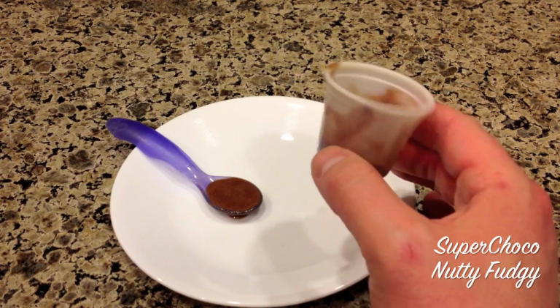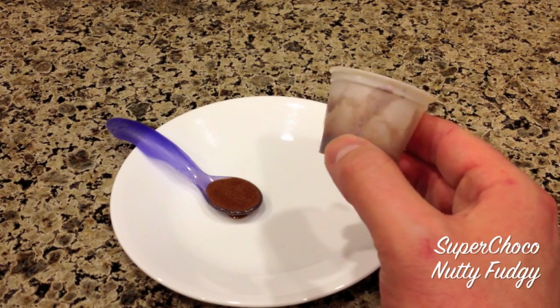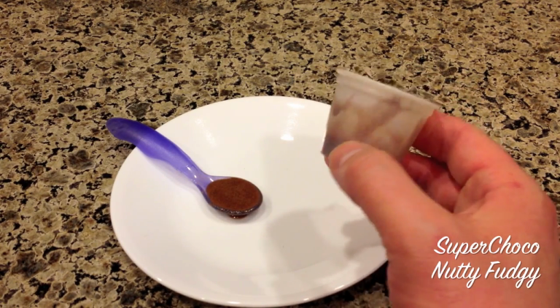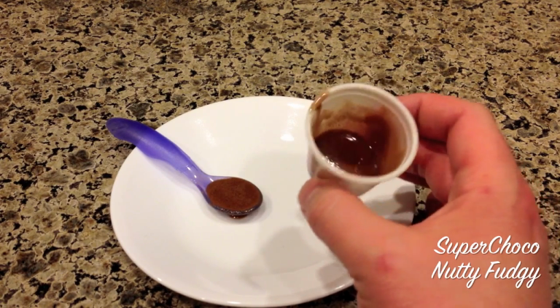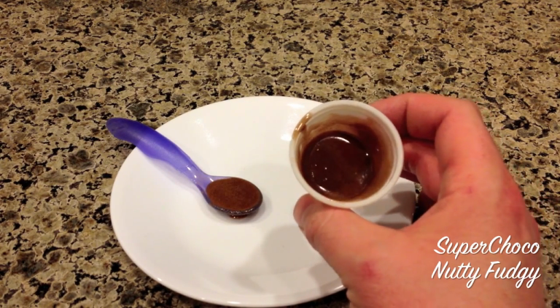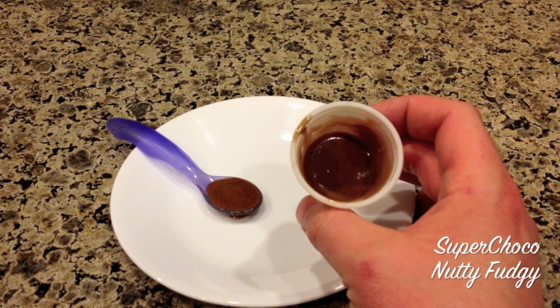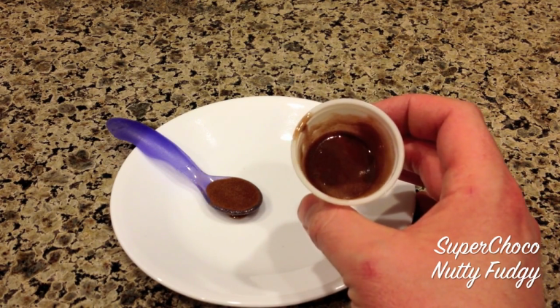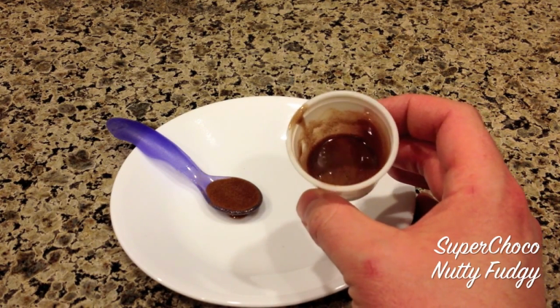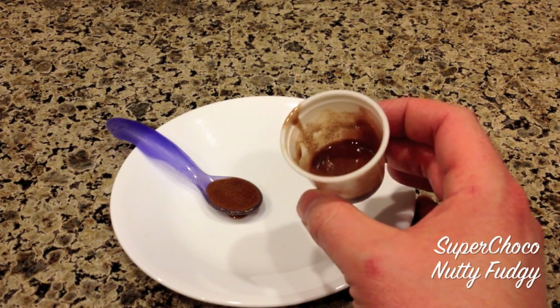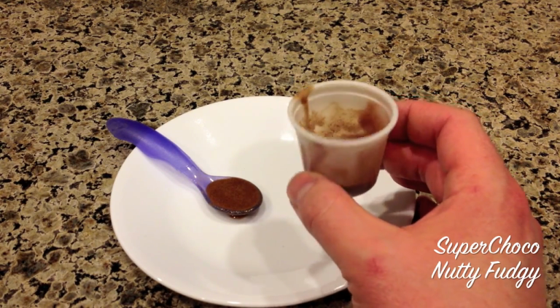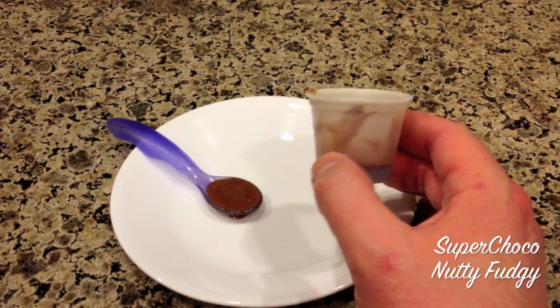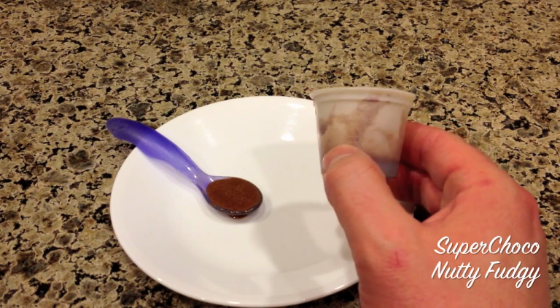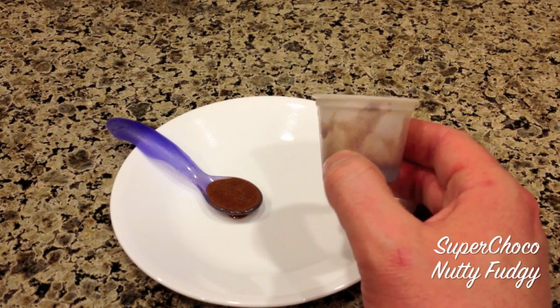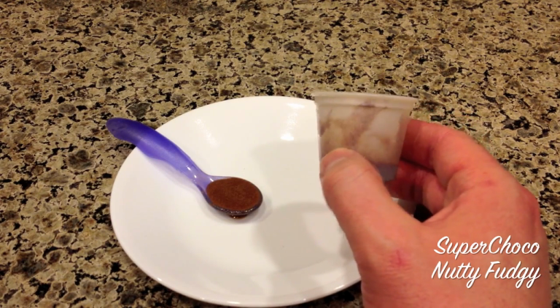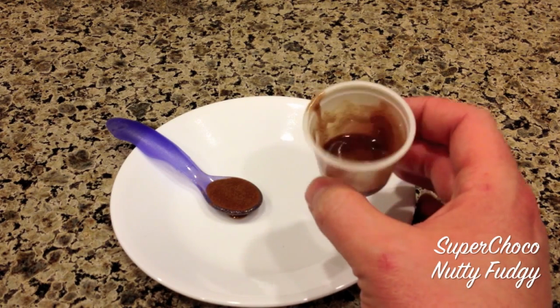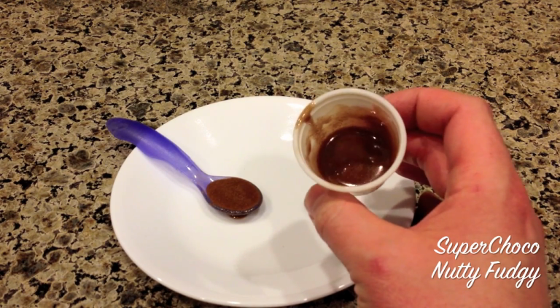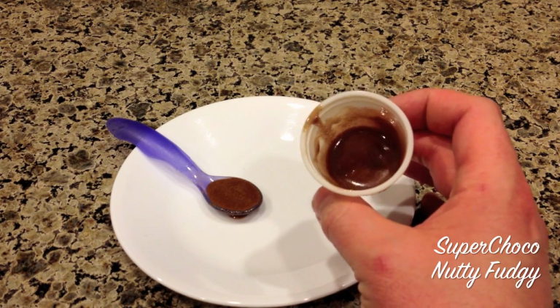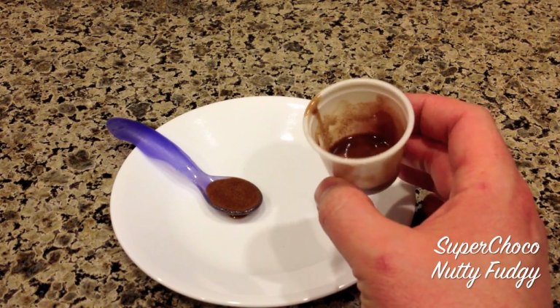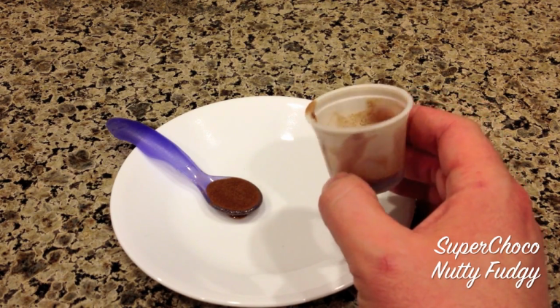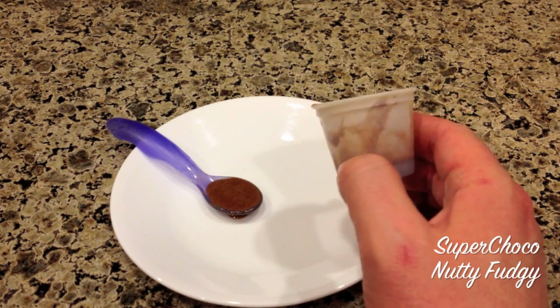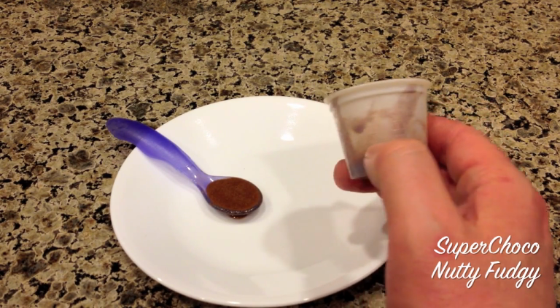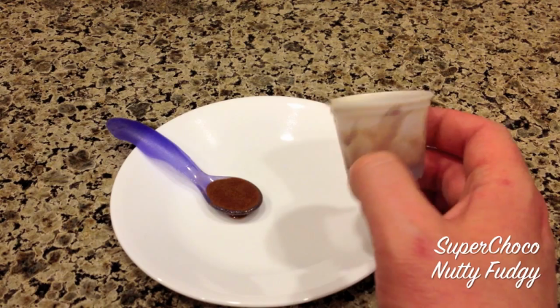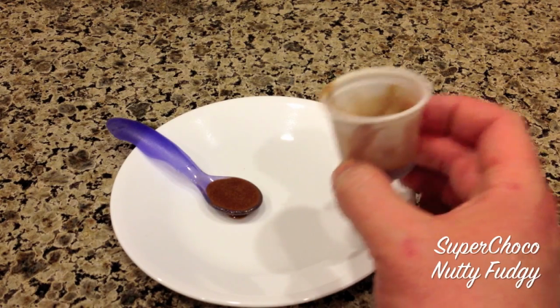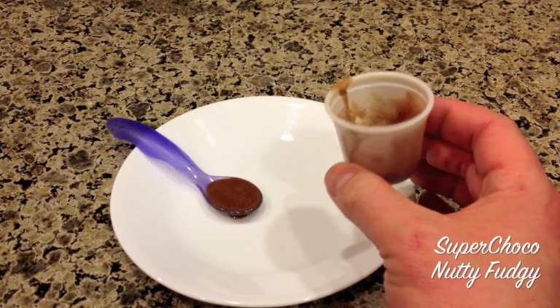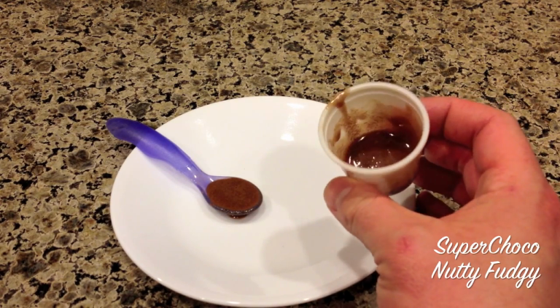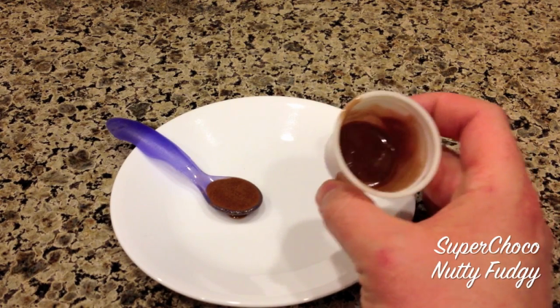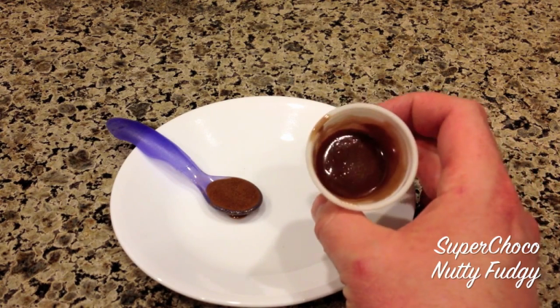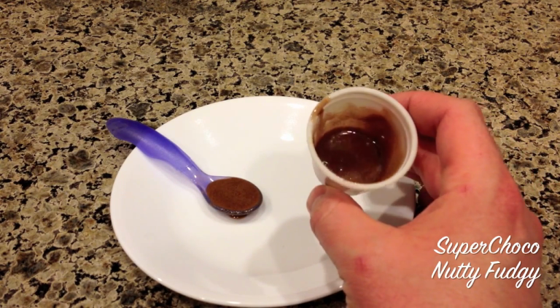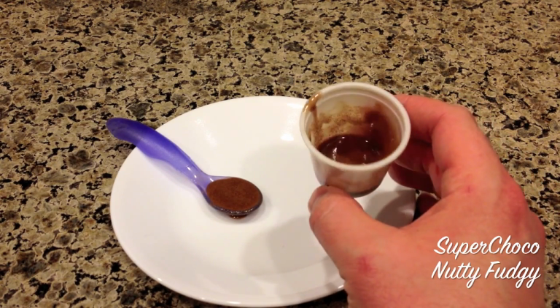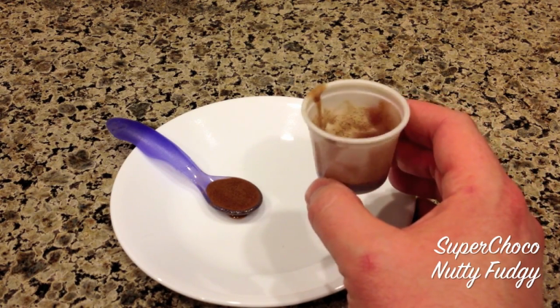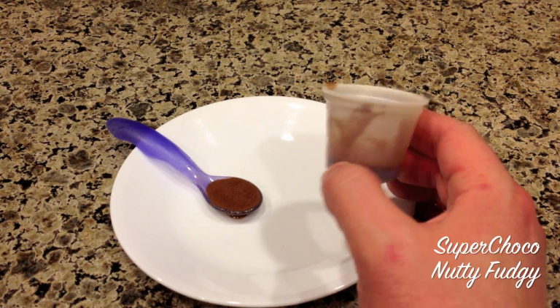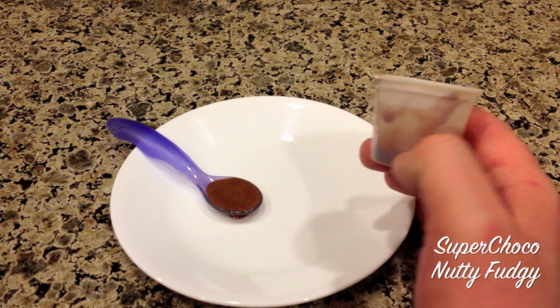A teaspoon of honey, a quarter teaspoon of cinnamon, and it's not bad. It's actually pretty good — the honey really takes the edge off of what you would expect from putting a quarter teaspoon of cinnamon in your mouth.